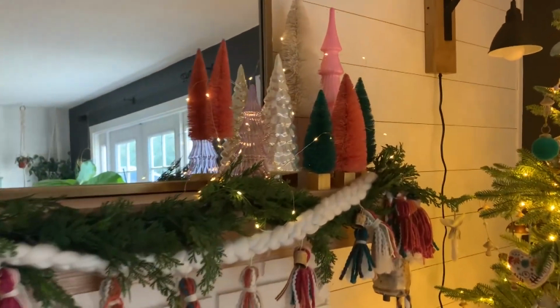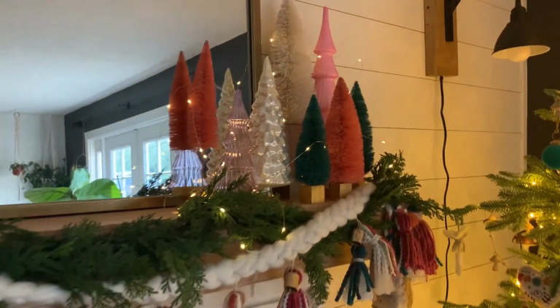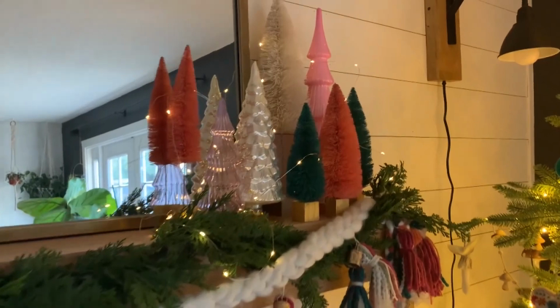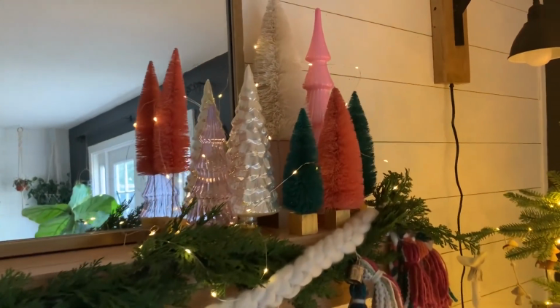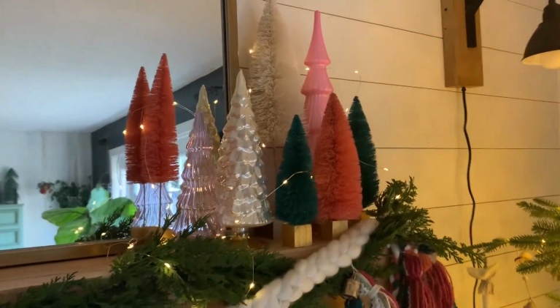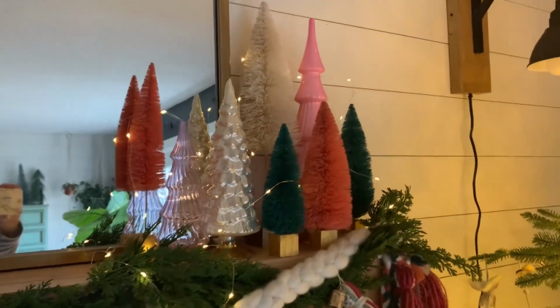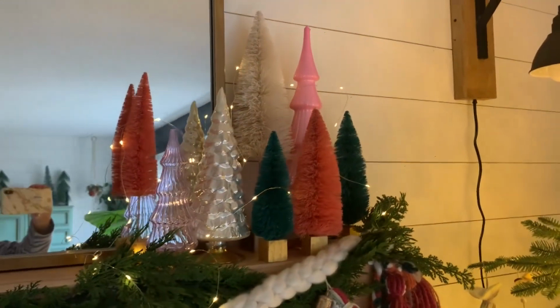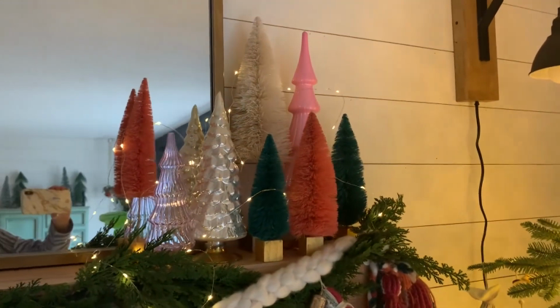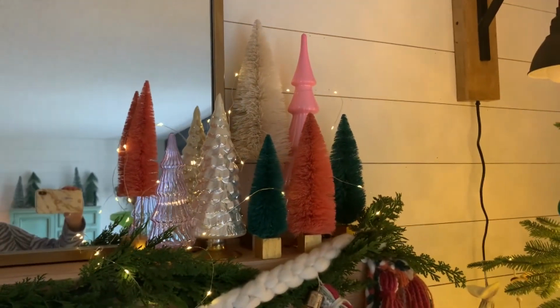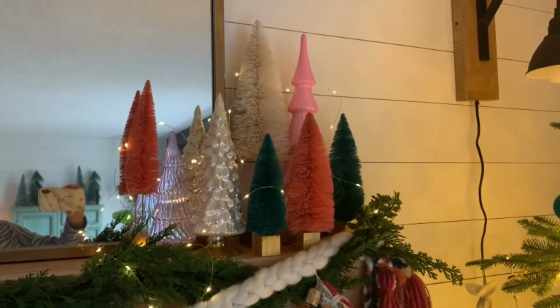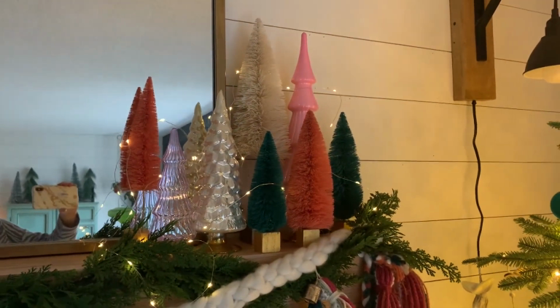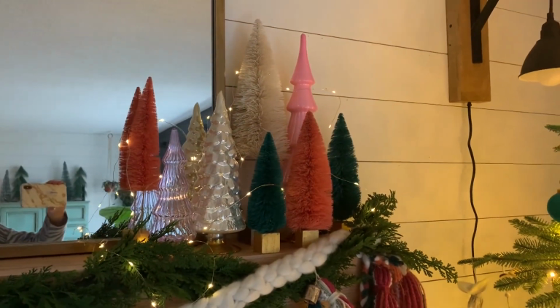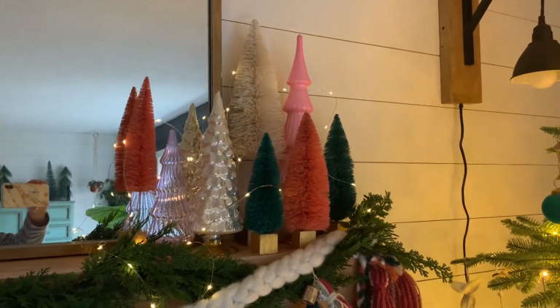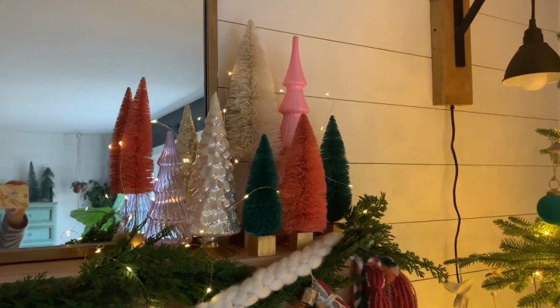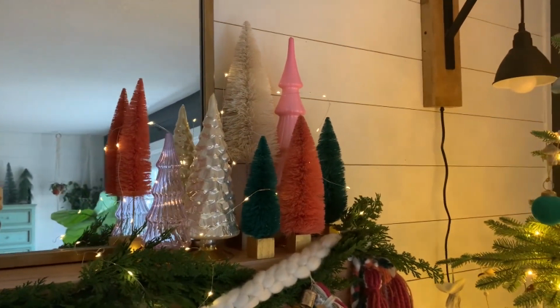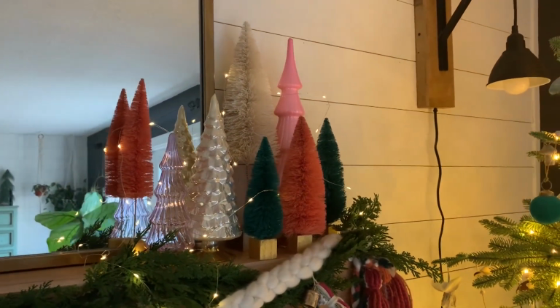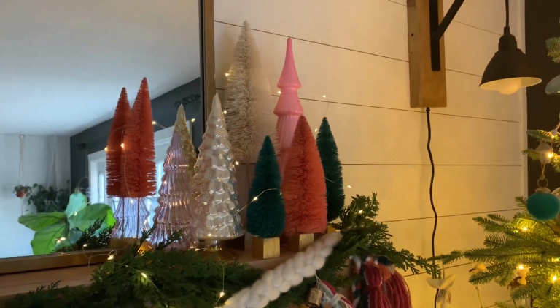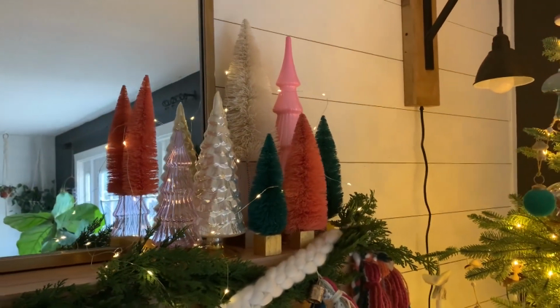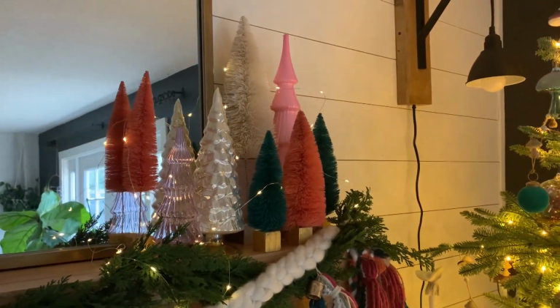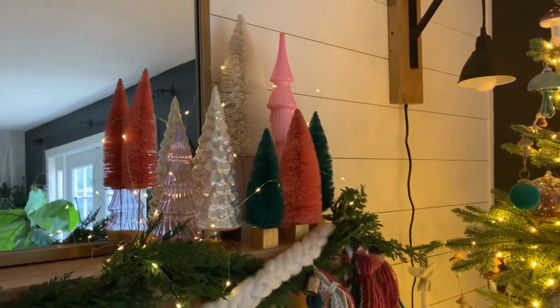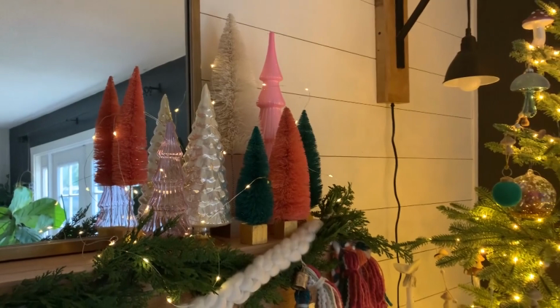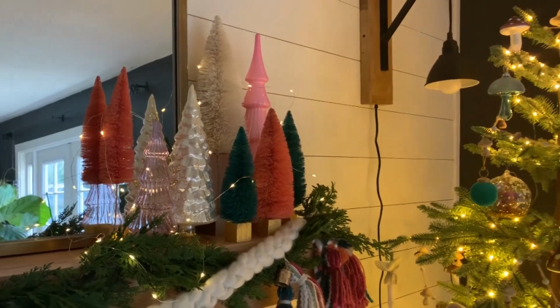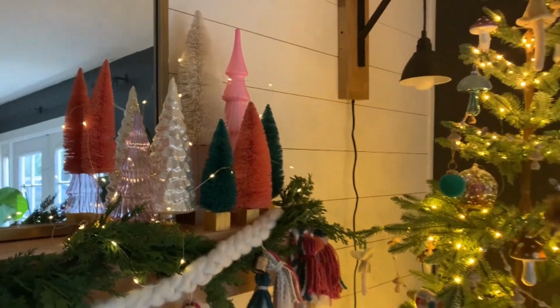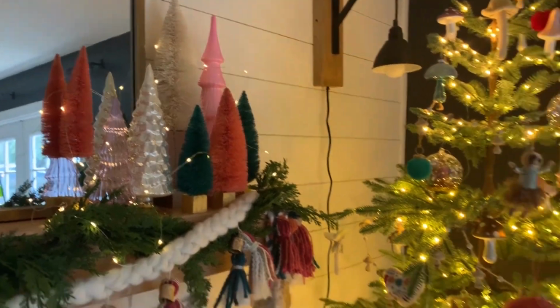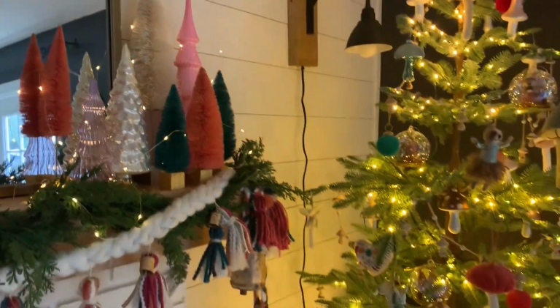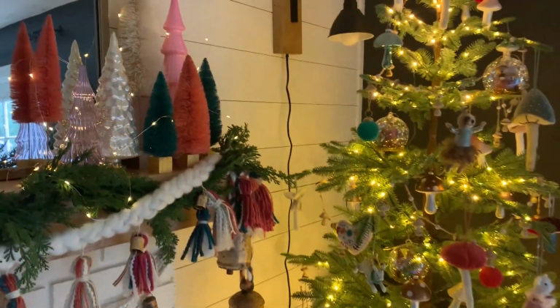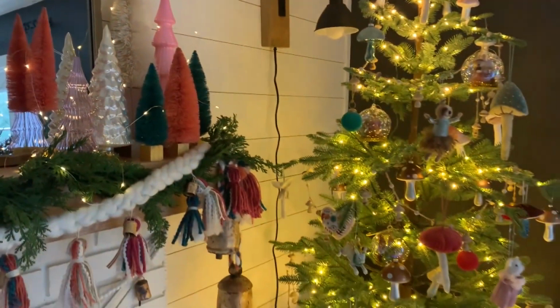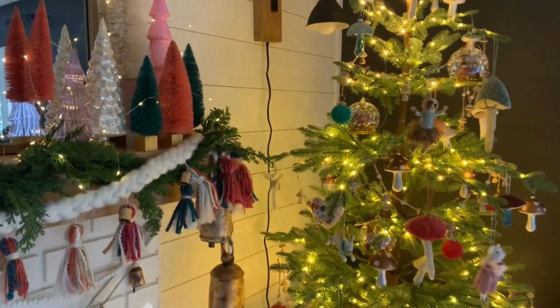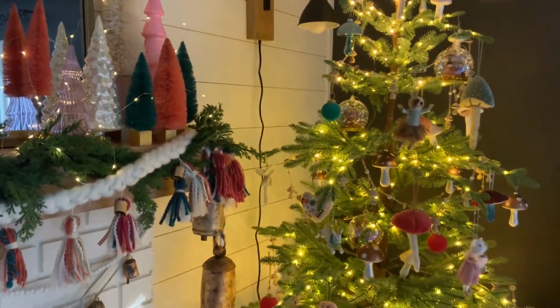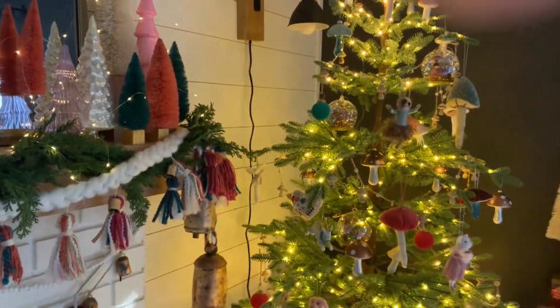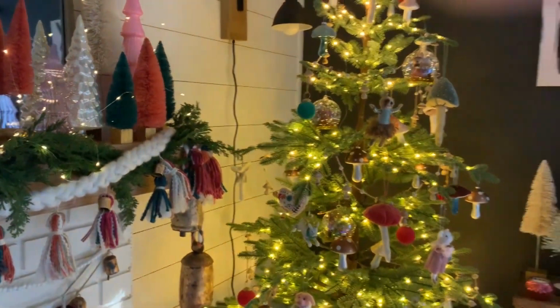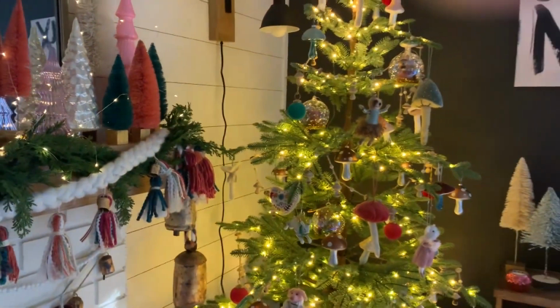Here's the other side of the mantle. I really love all of the different colors of the bottle brush trees and mercury glass — I thought that was really fun.